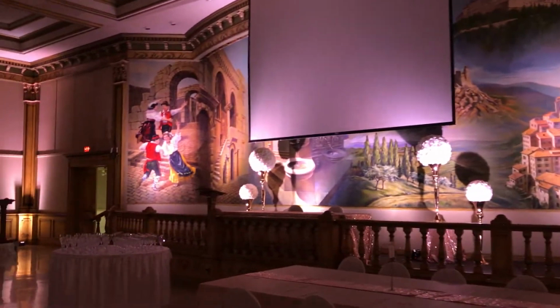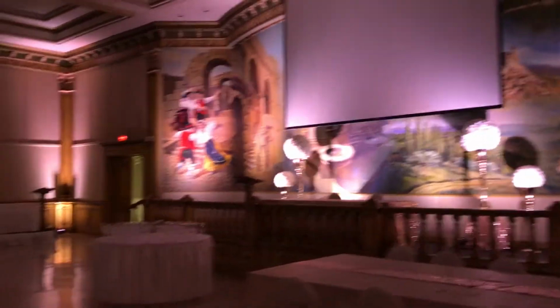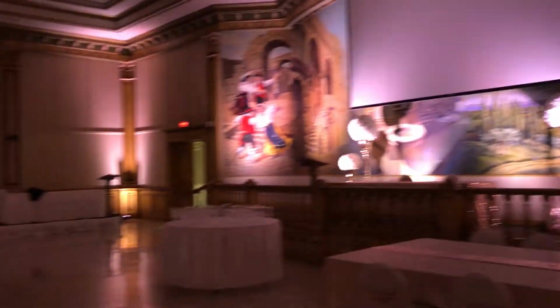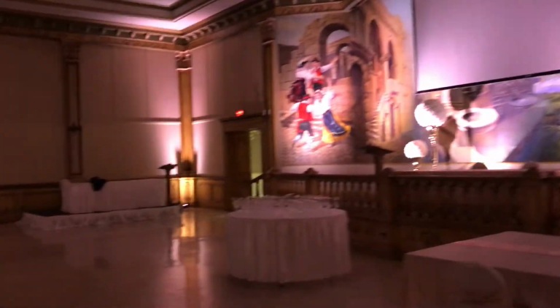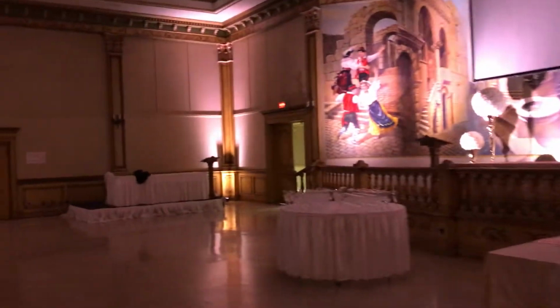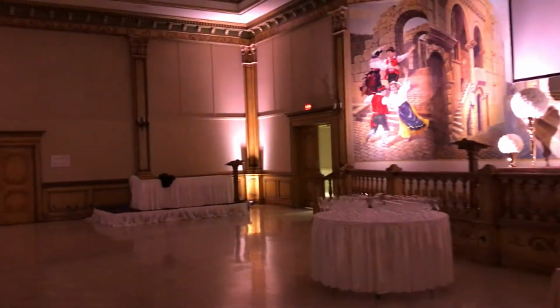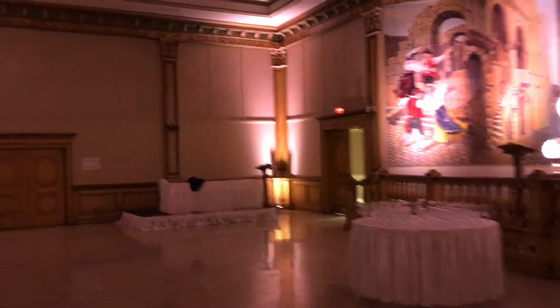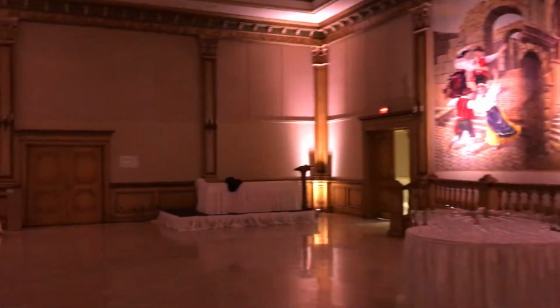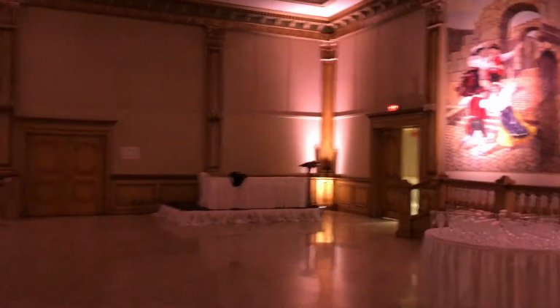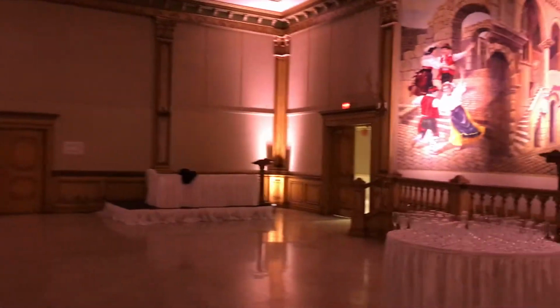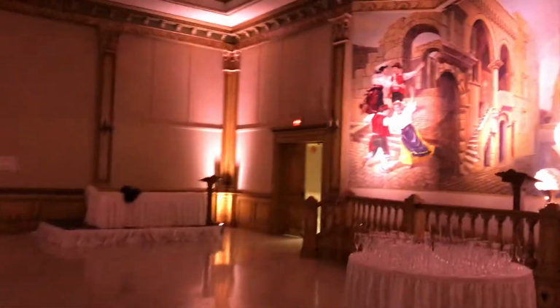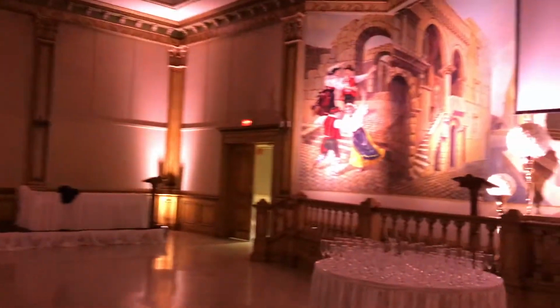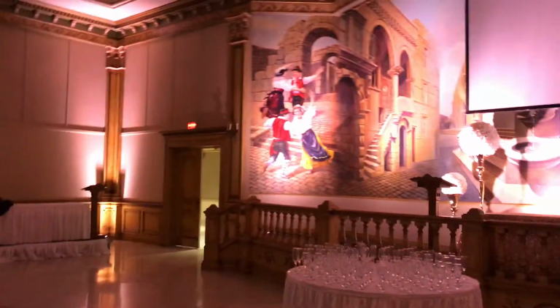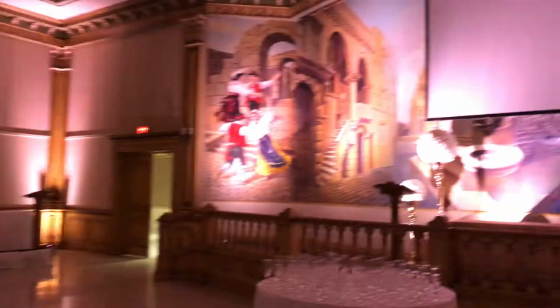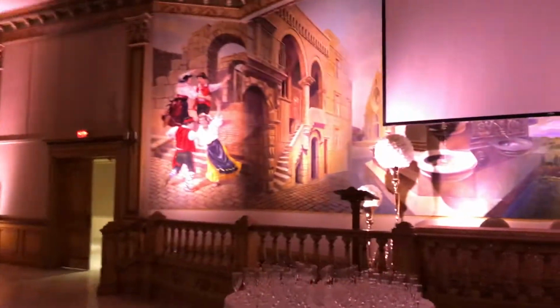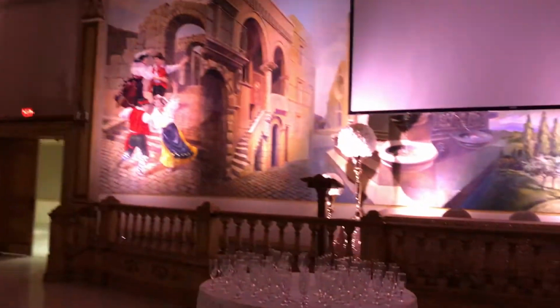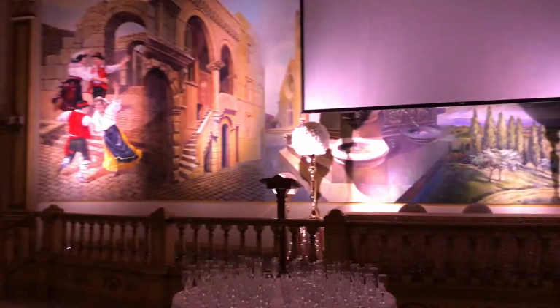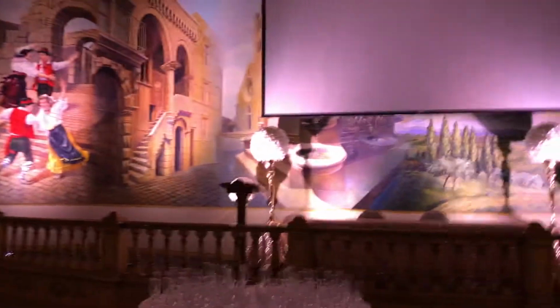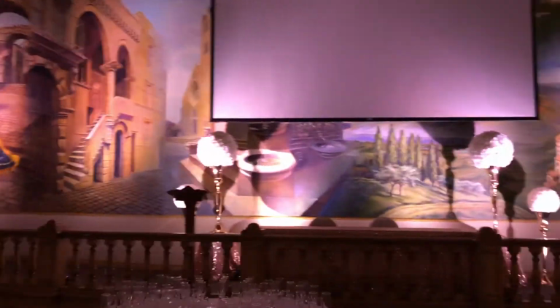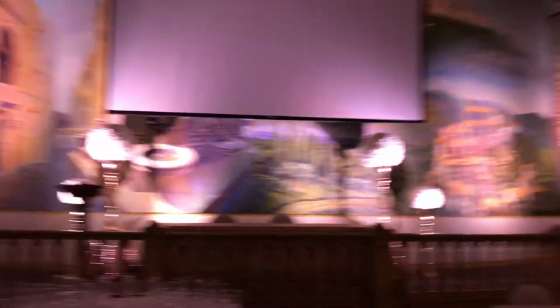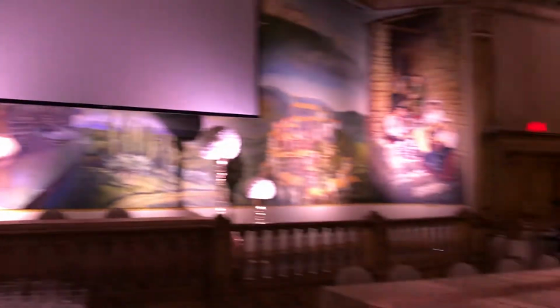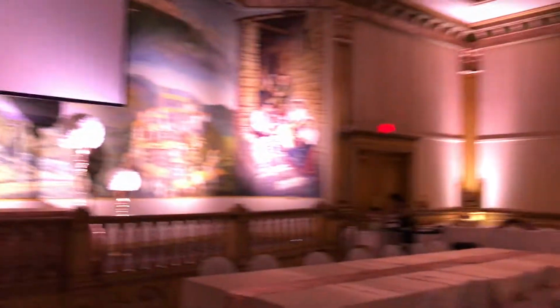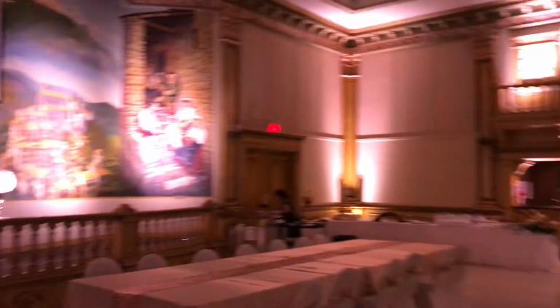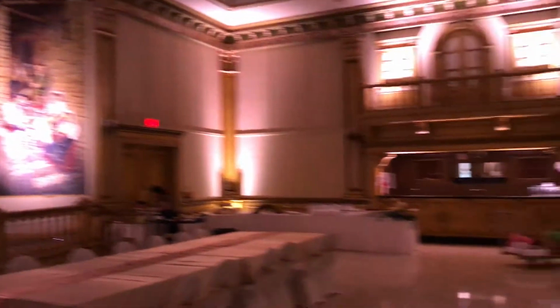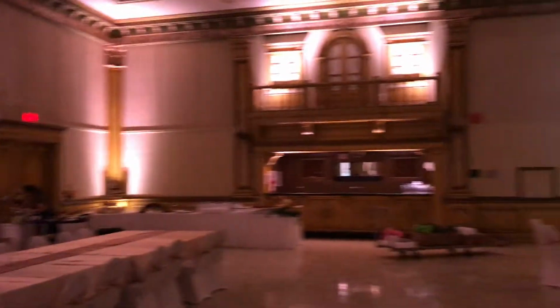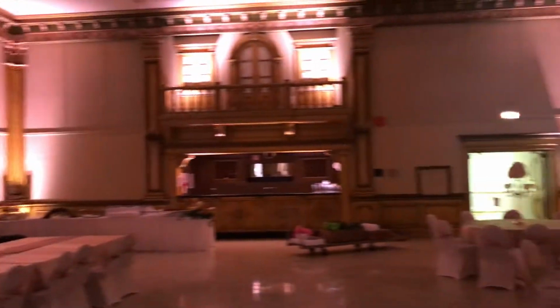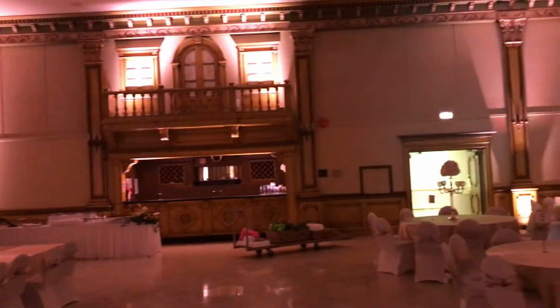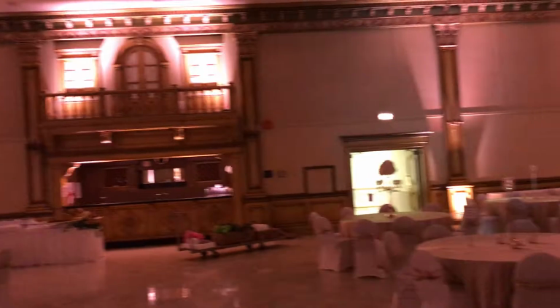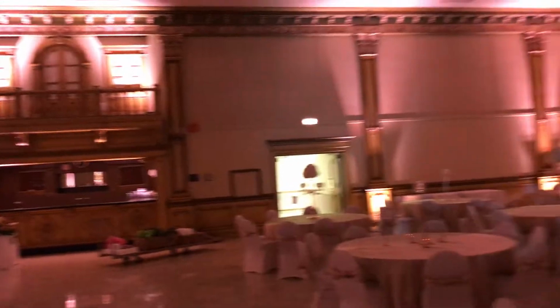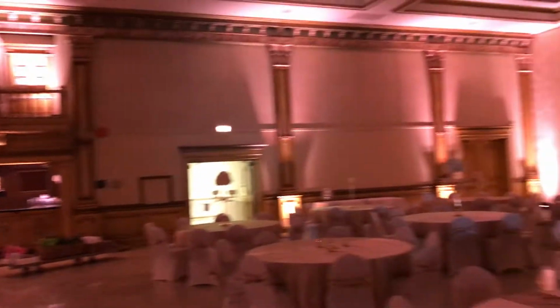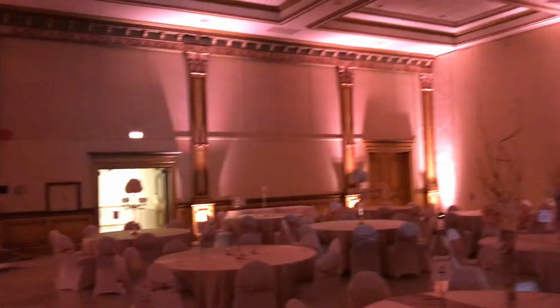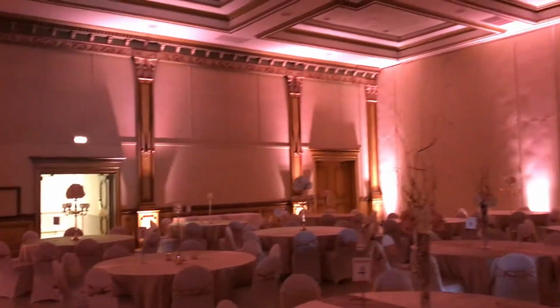If you're looking for lighting for this hall or any other hall, feel free to contact us at lightsoundaction.ca or on Facebook at Light Sound Action Entertainment Services.